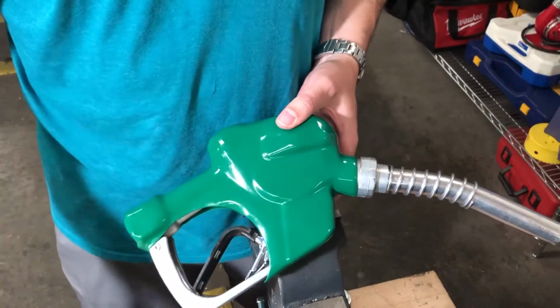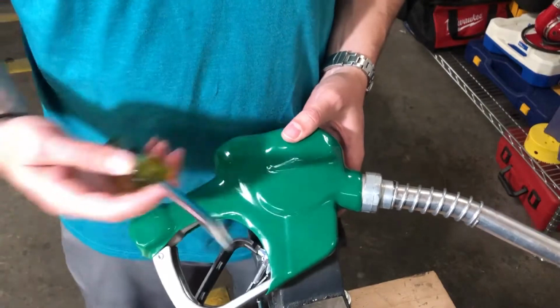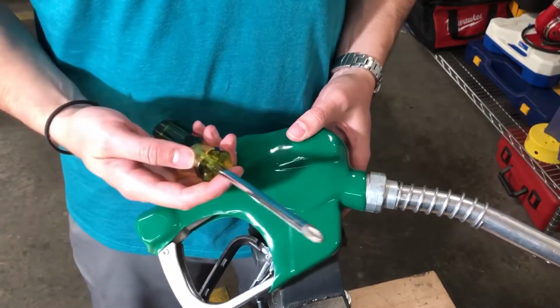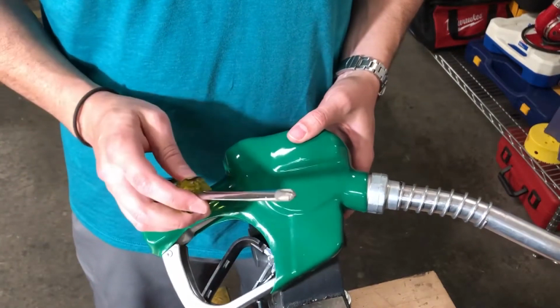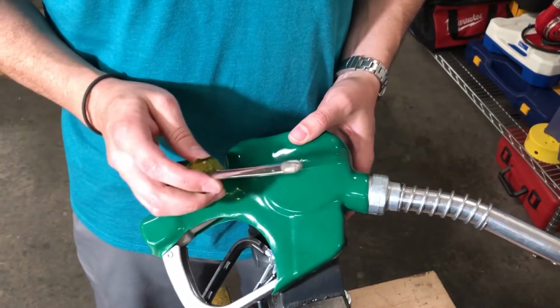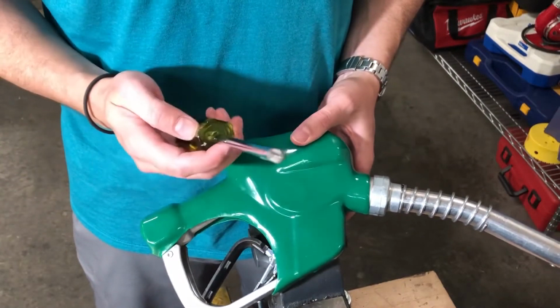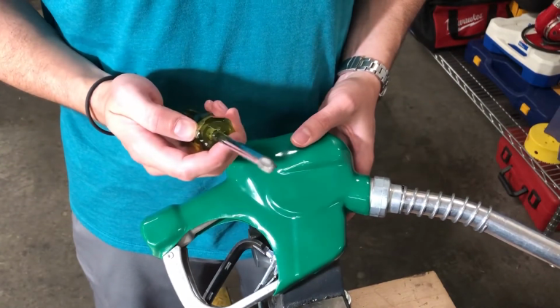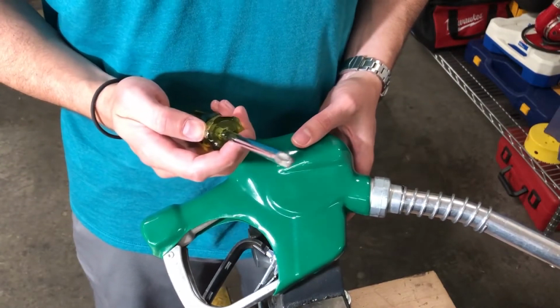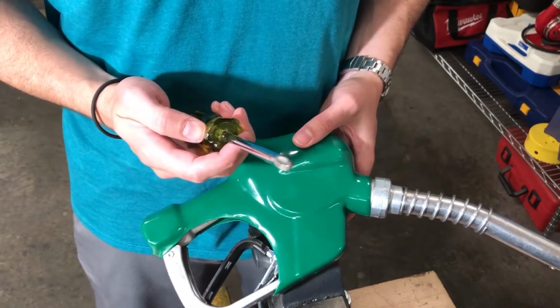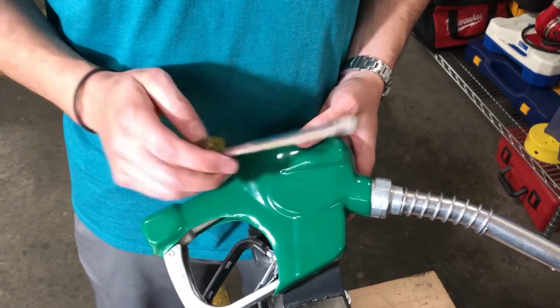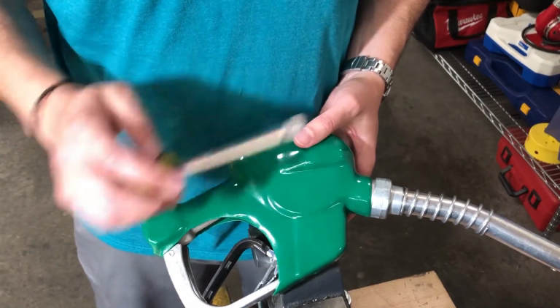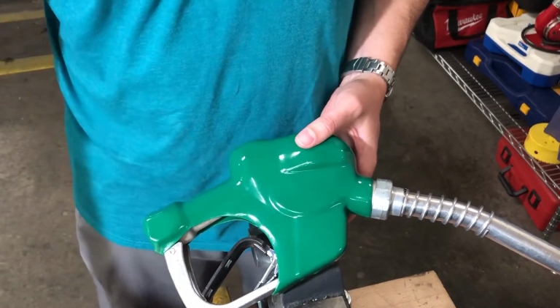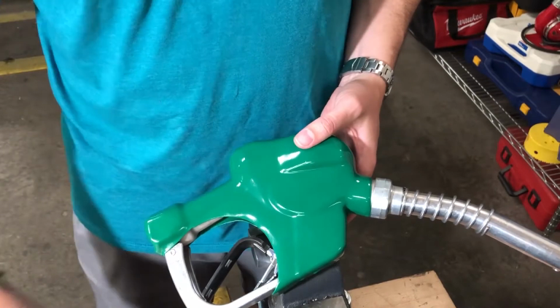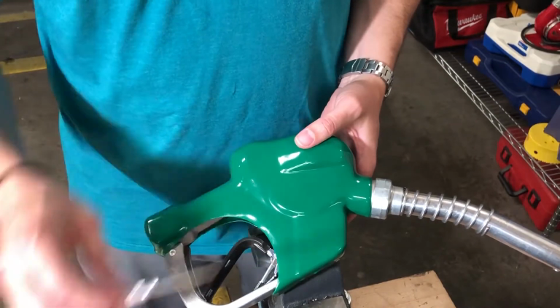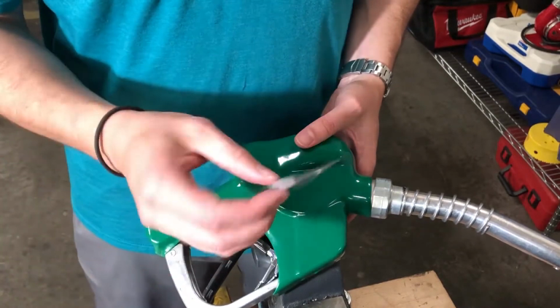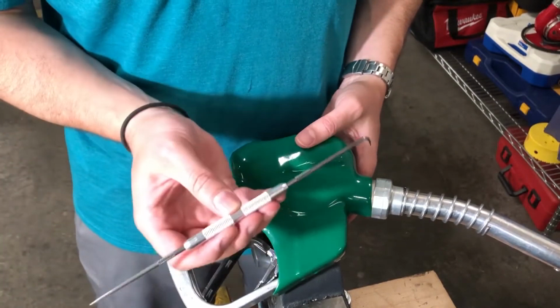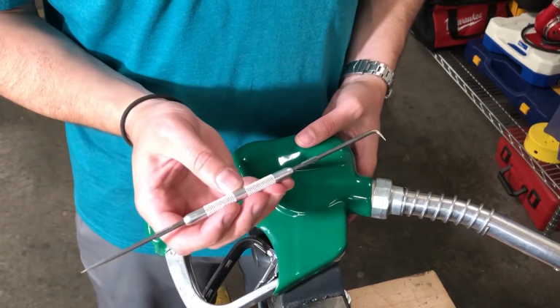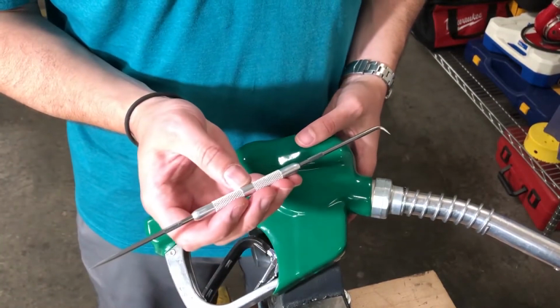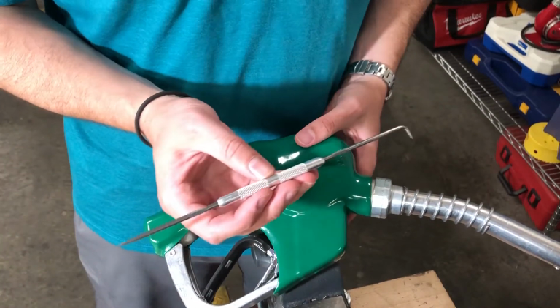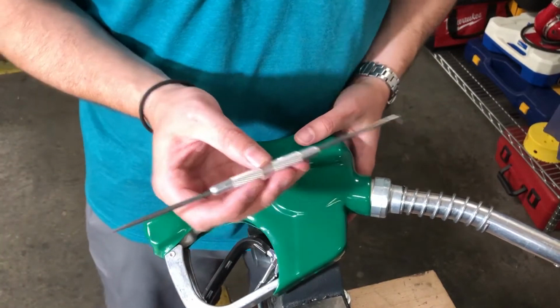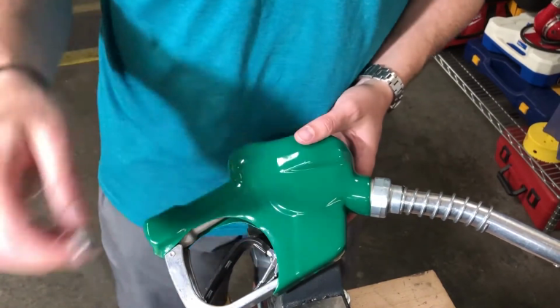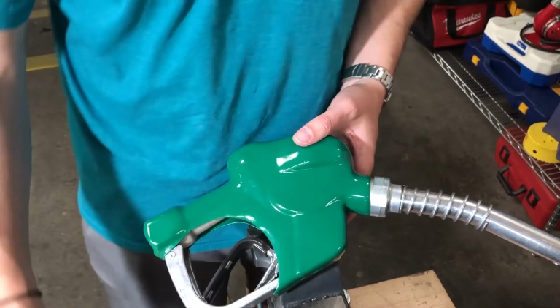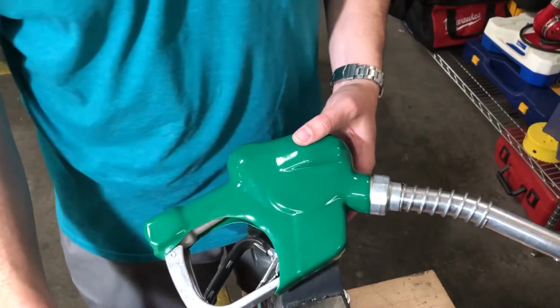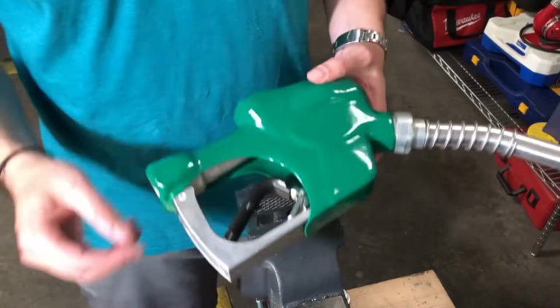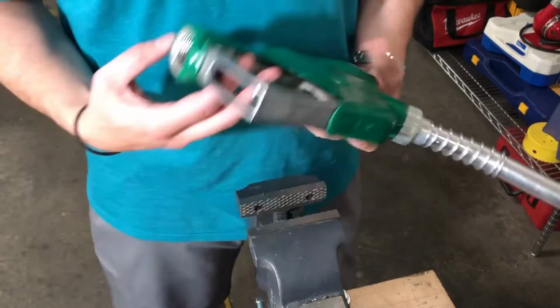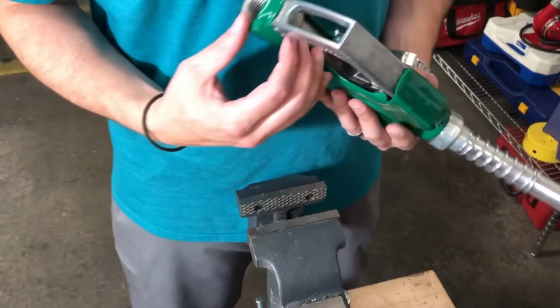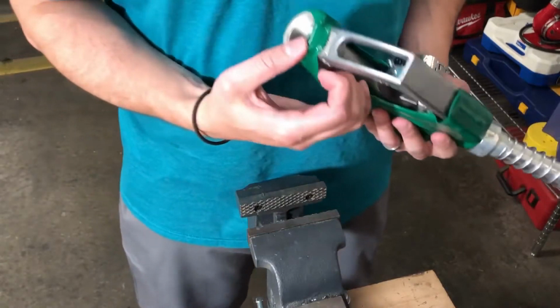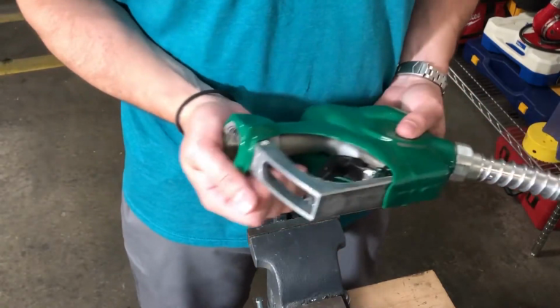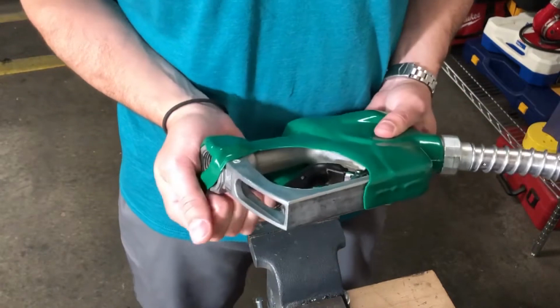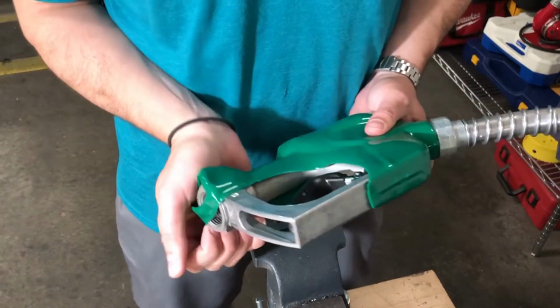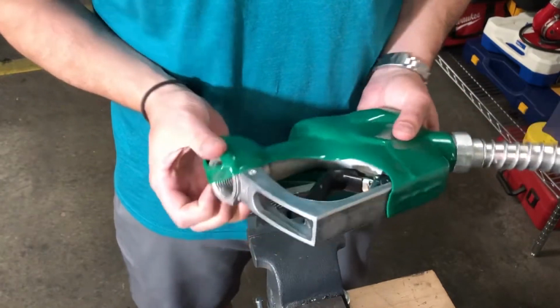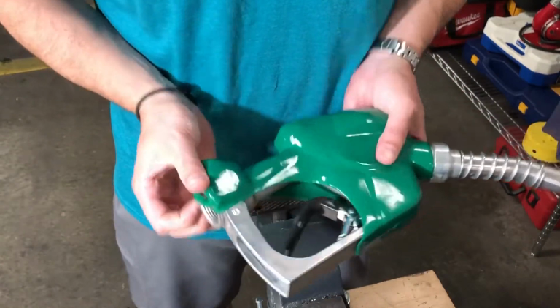The tools that I need are a Phillips head screwdriver and a scribe. We should have provided some scribes in the box when we shipped you the replacement equipment.